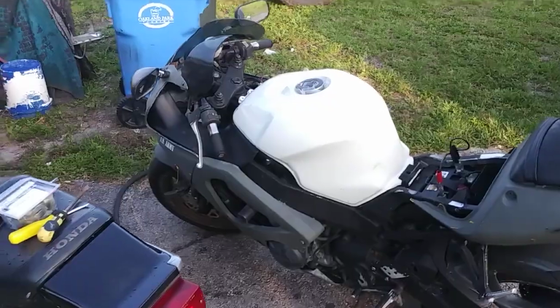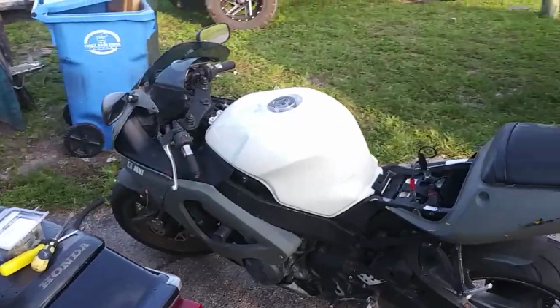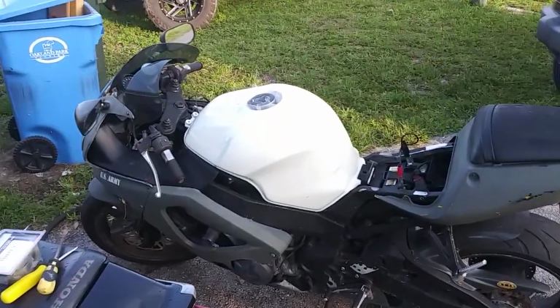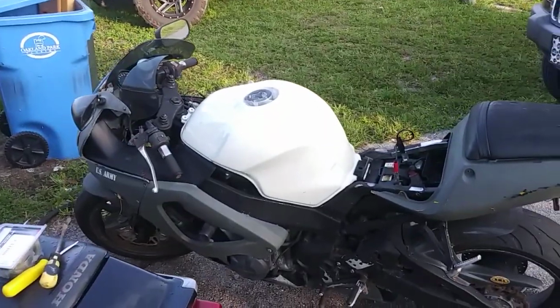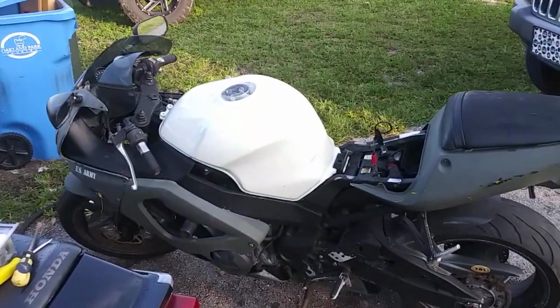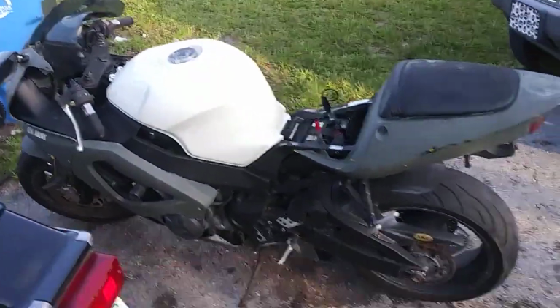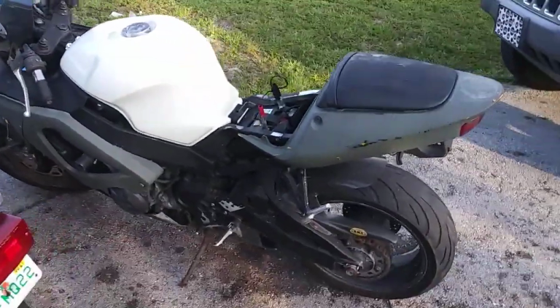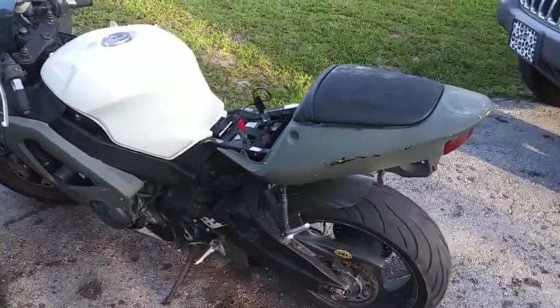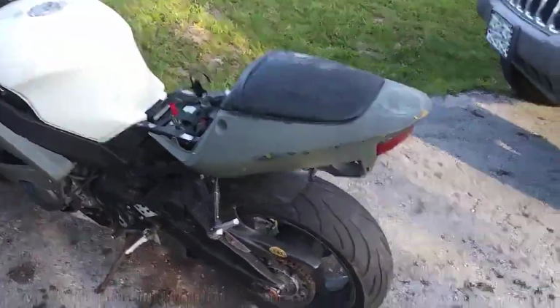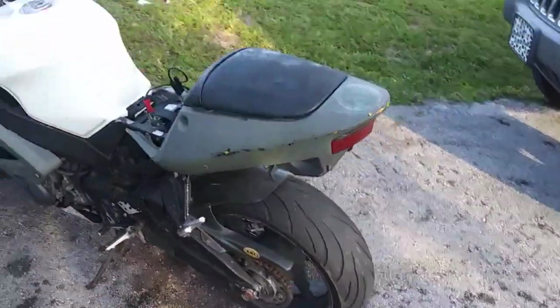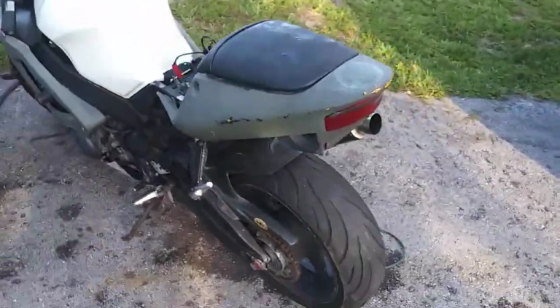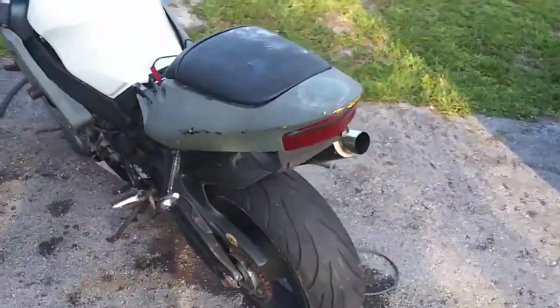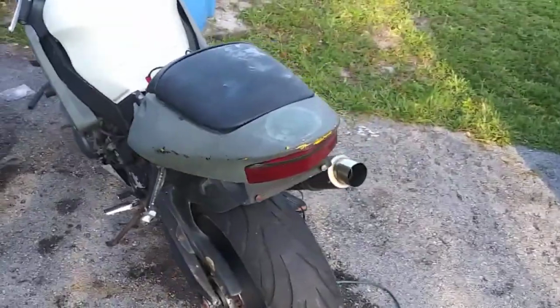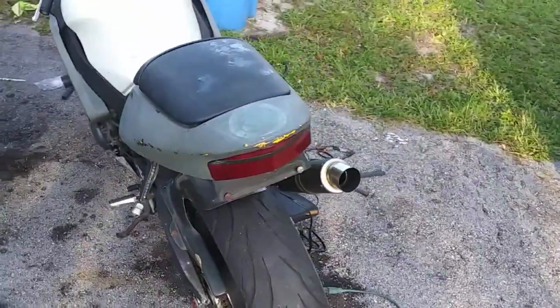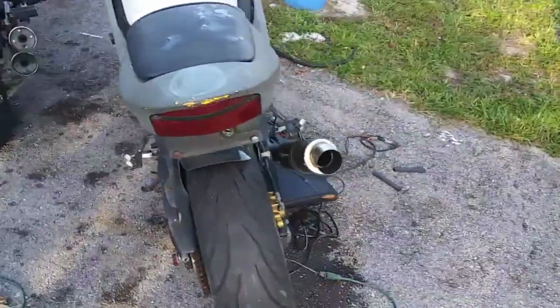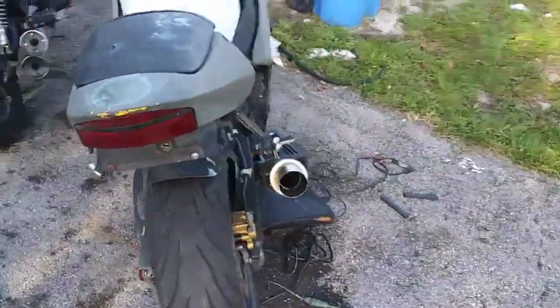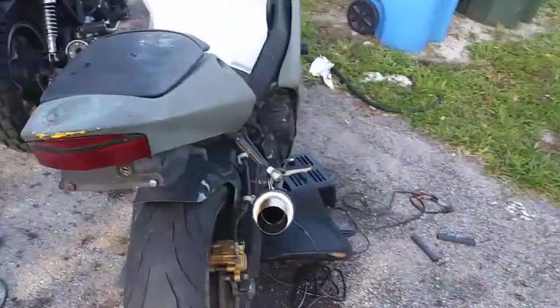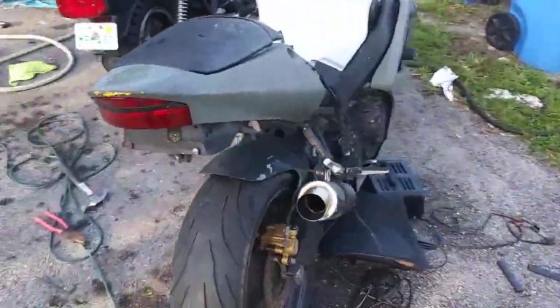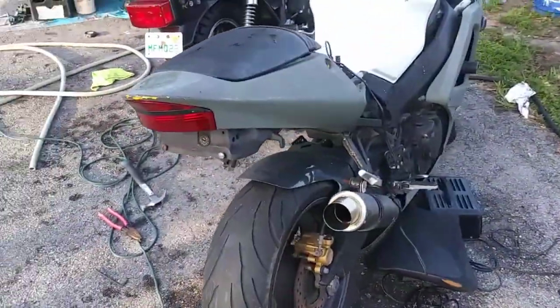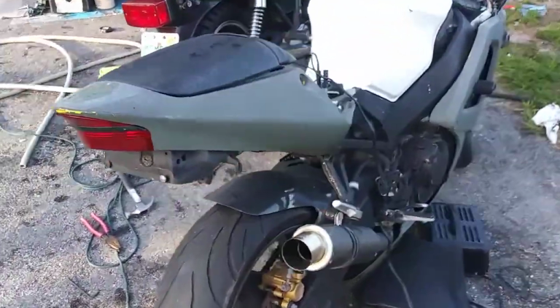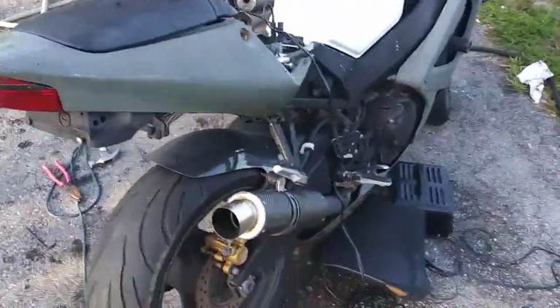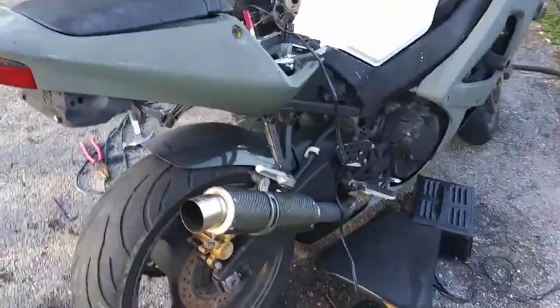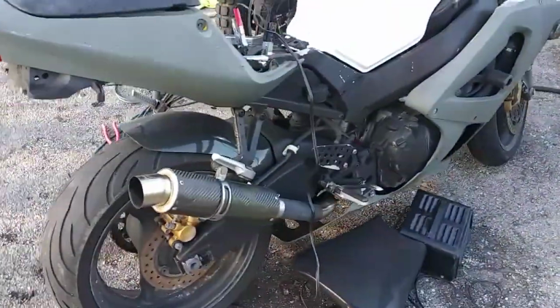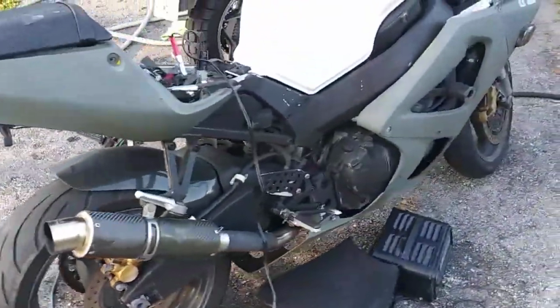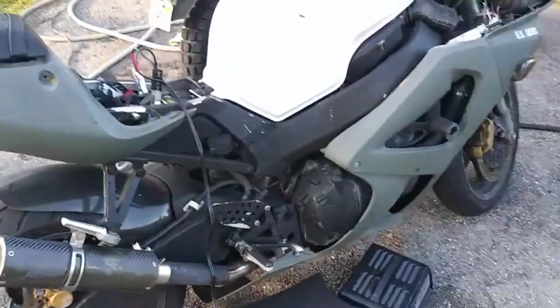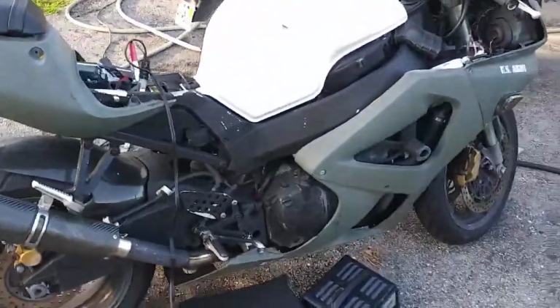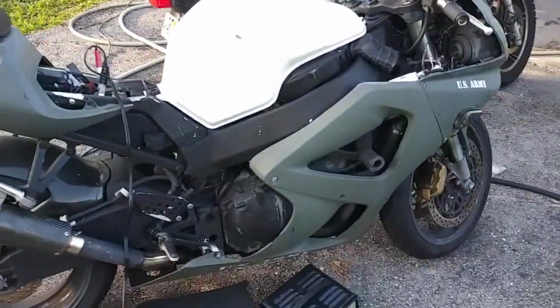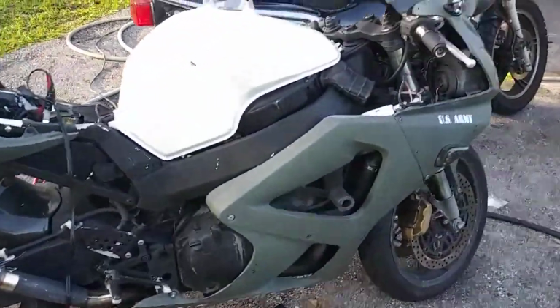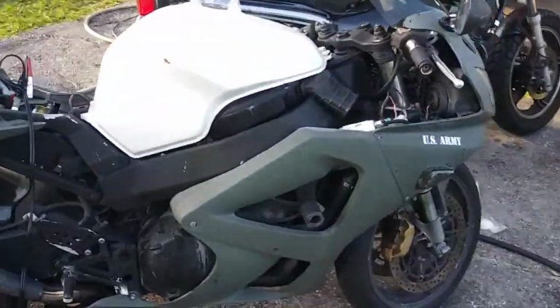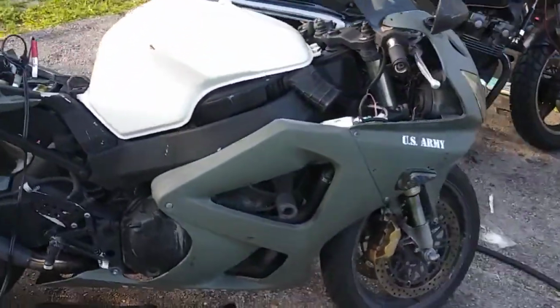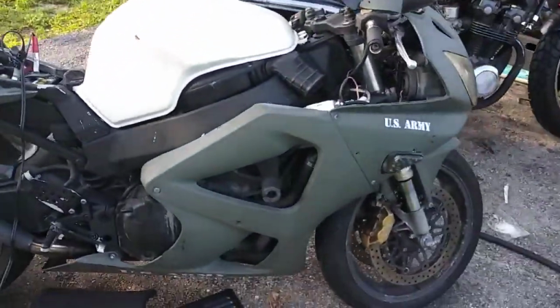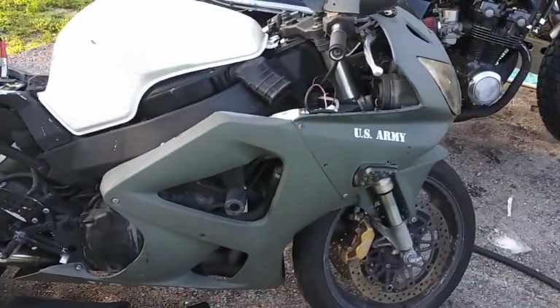All right guys, I got me a new little project I'll be working on. This is a 2000 CBR 929RR. I got it in non-working condition.